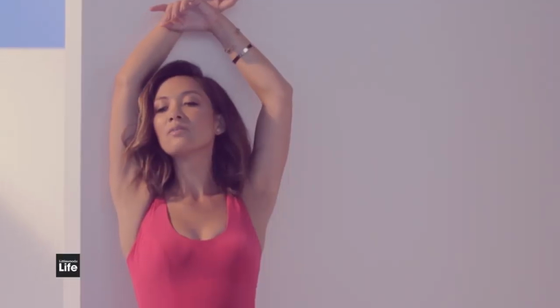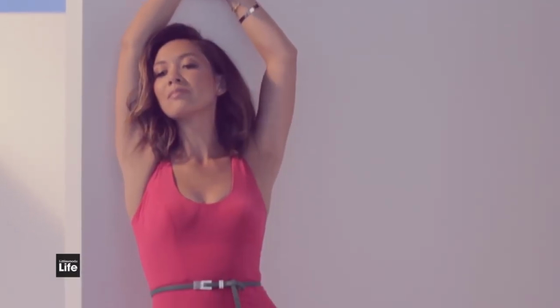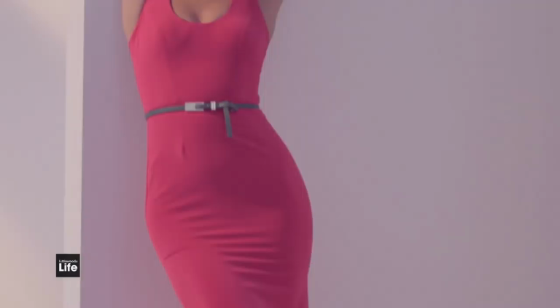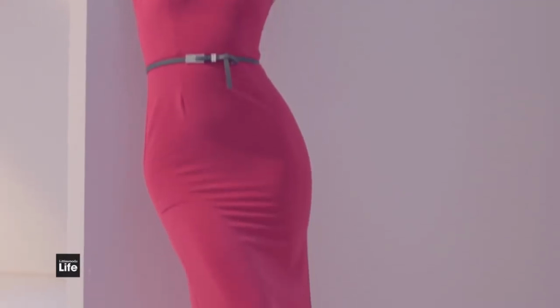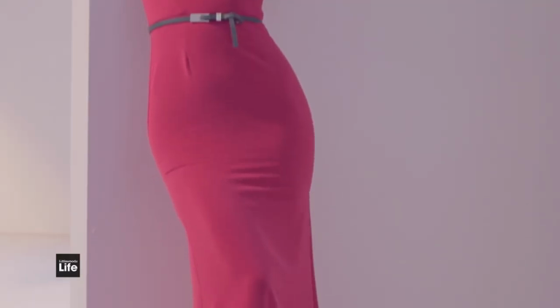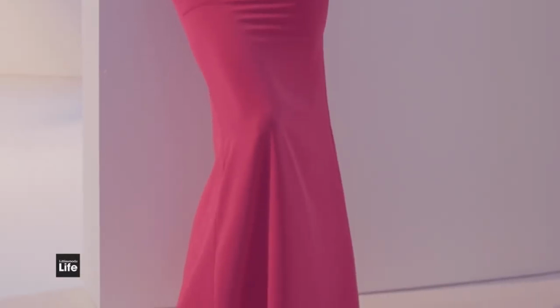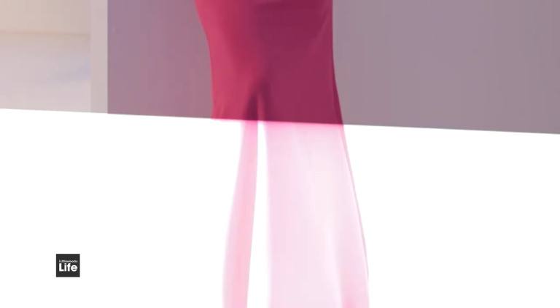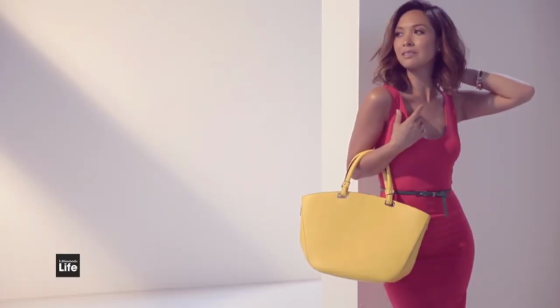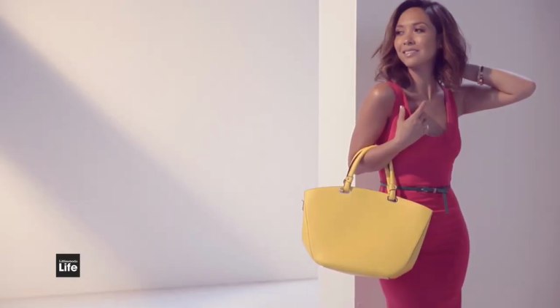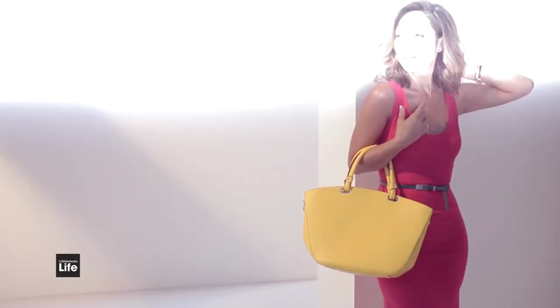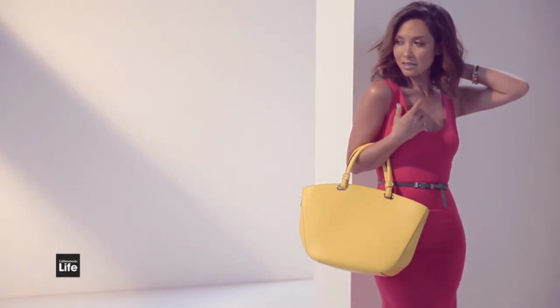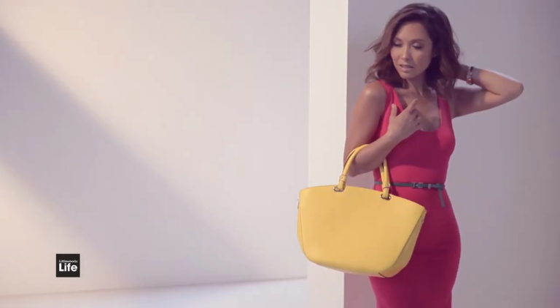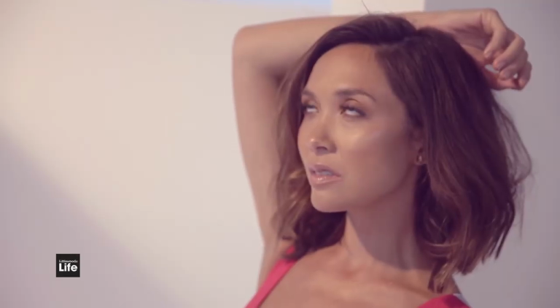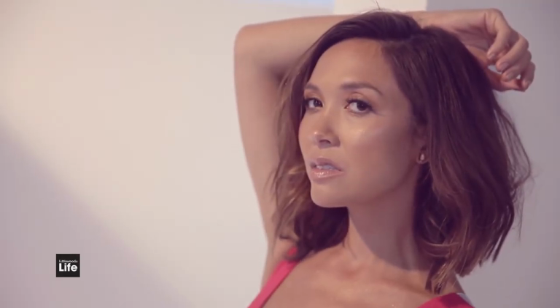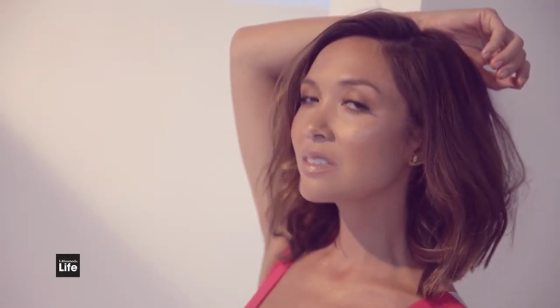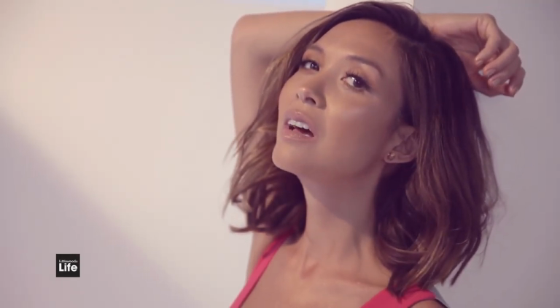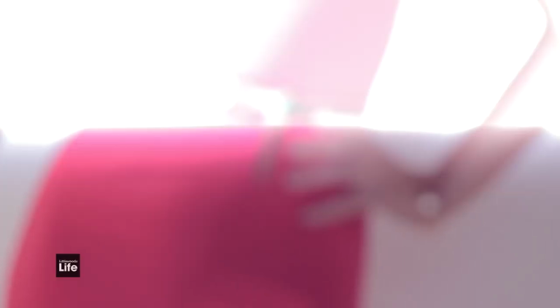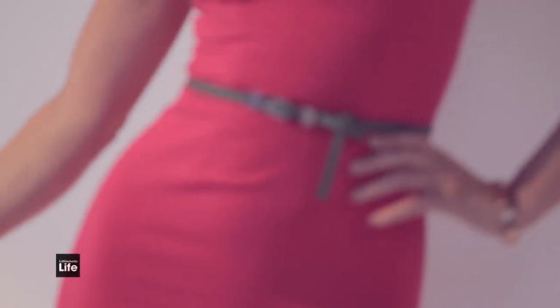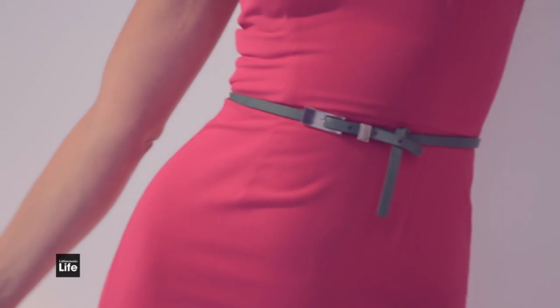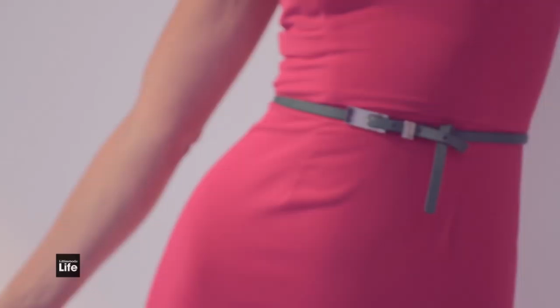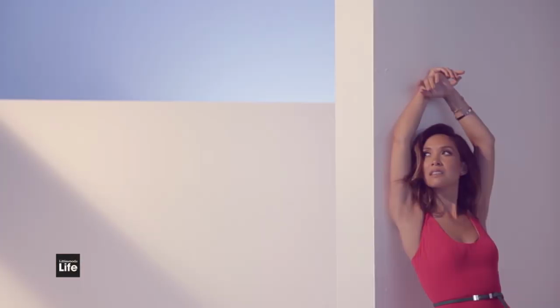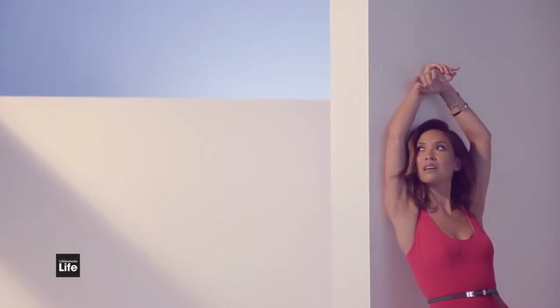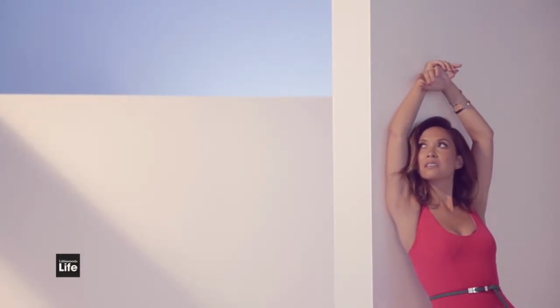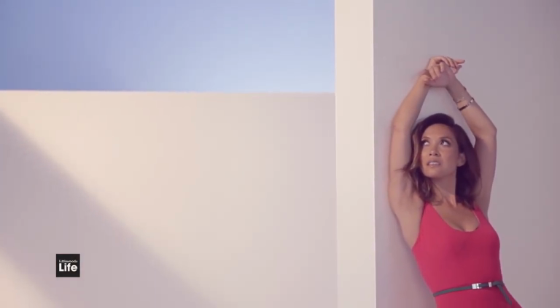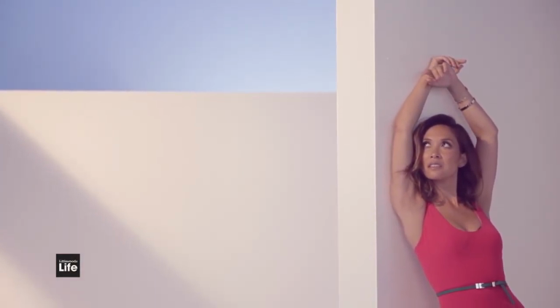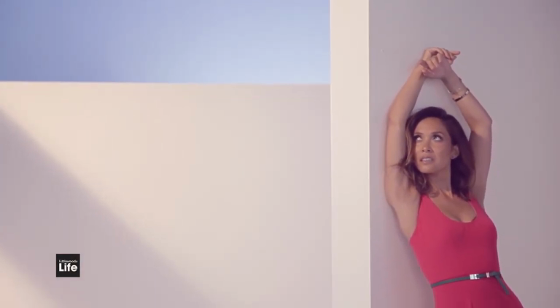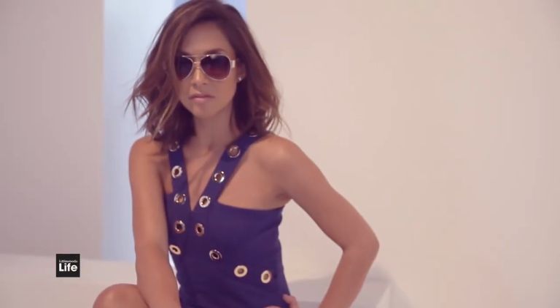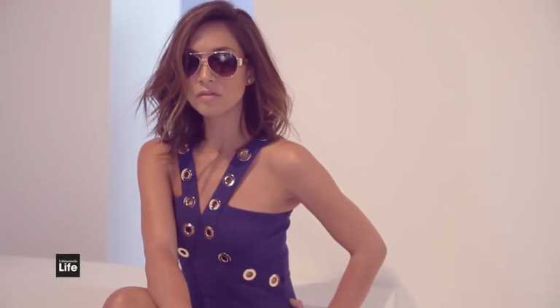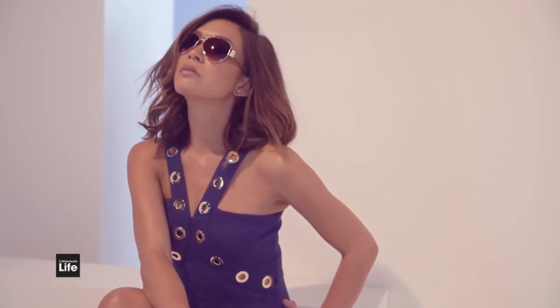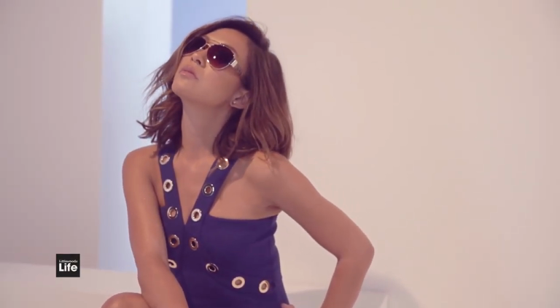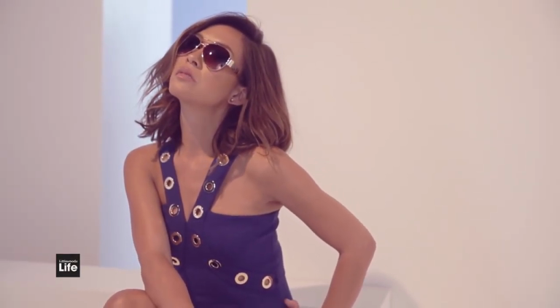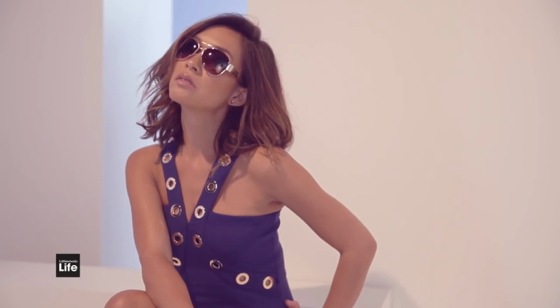This maxi is perfect for summer parties, christenings, maybe even a bridesmaid's dress, because it errs on the side of a little bit more glamorous. I love how vibrant the colour is — it's just perfect for summer. I love this cobalt dress.